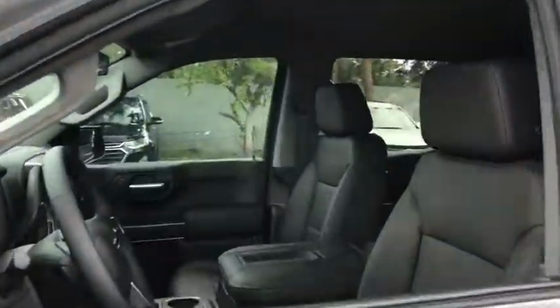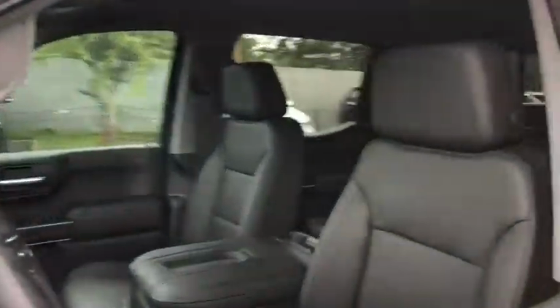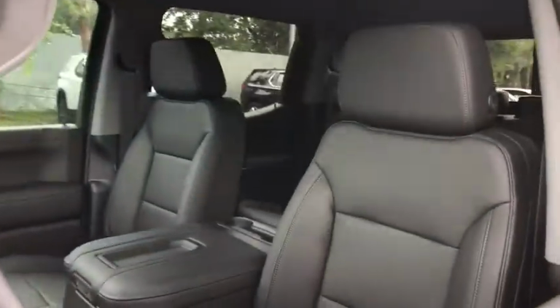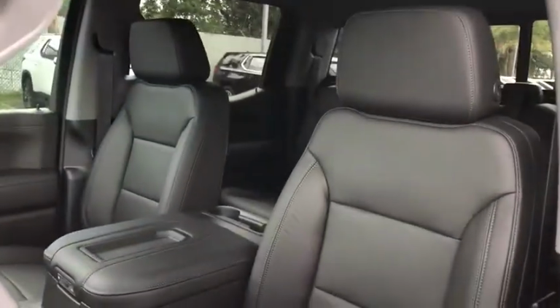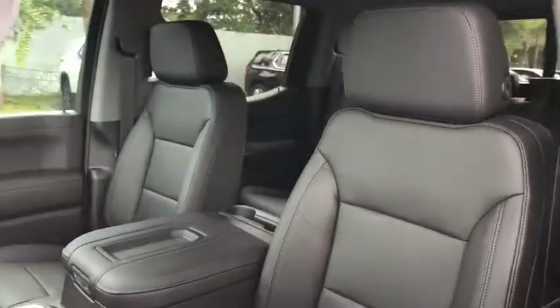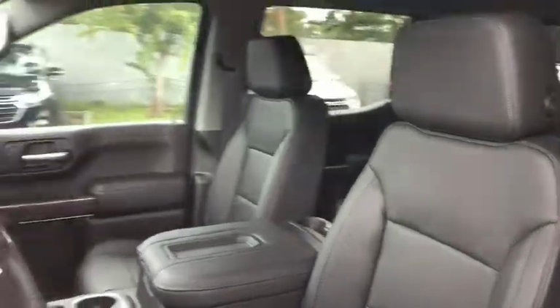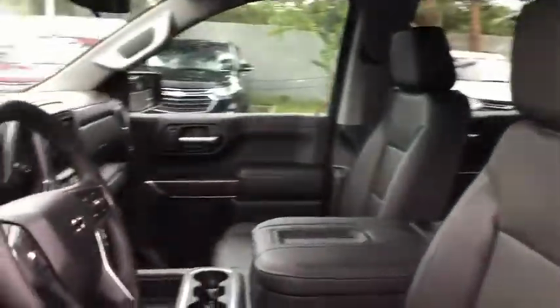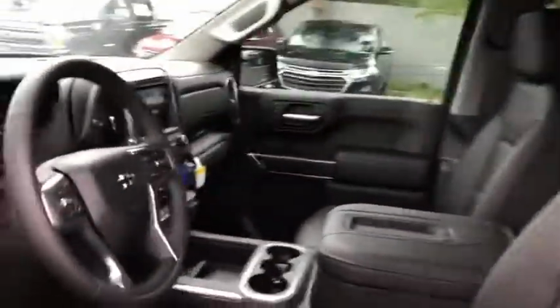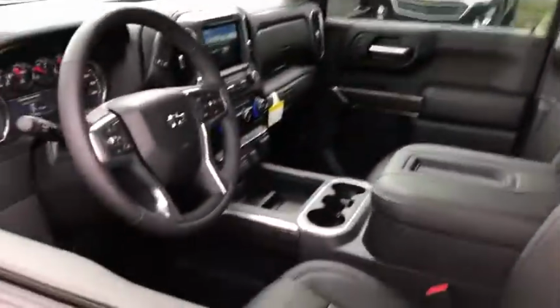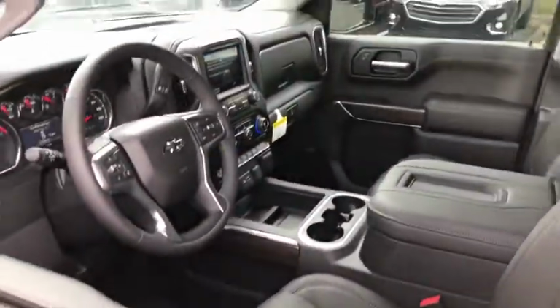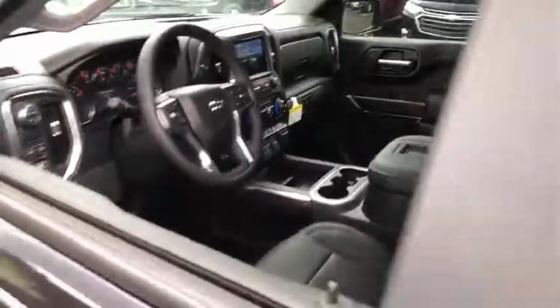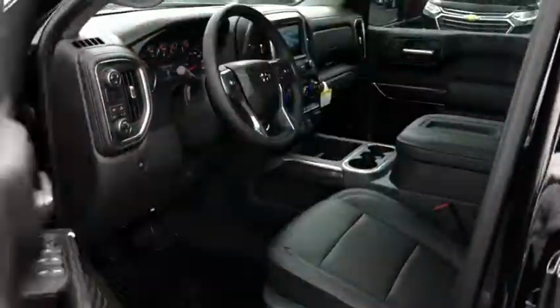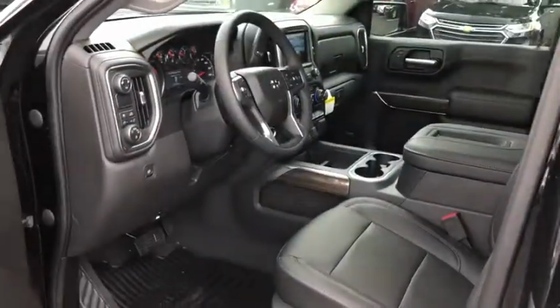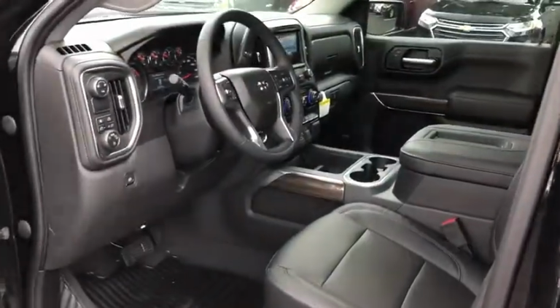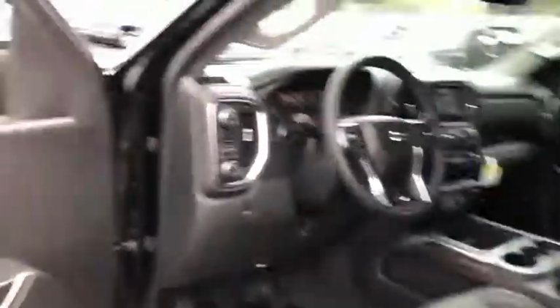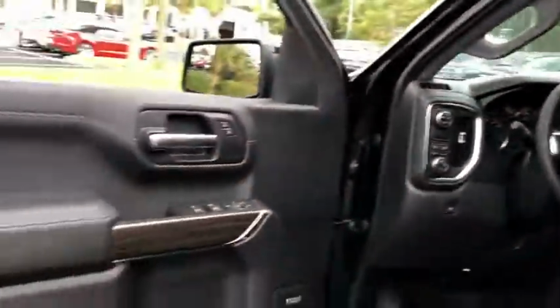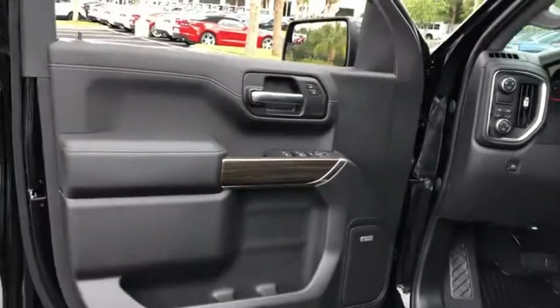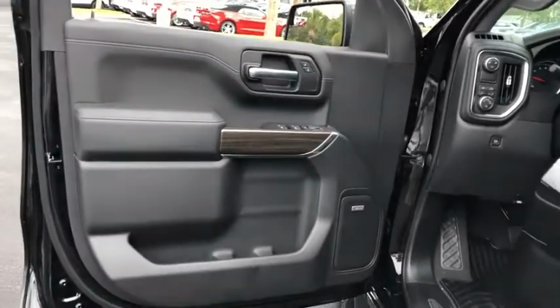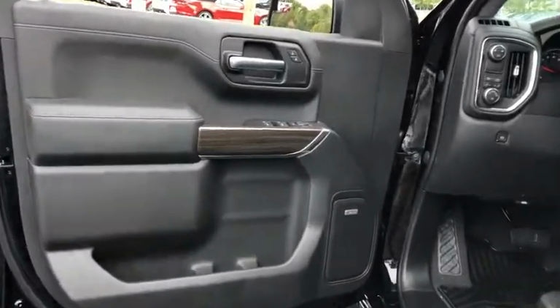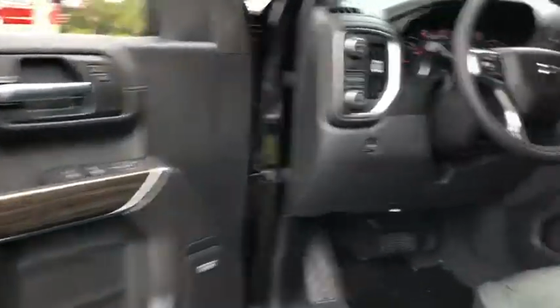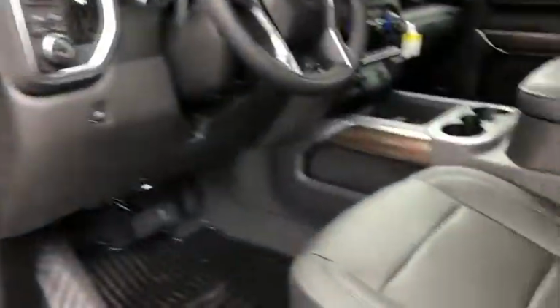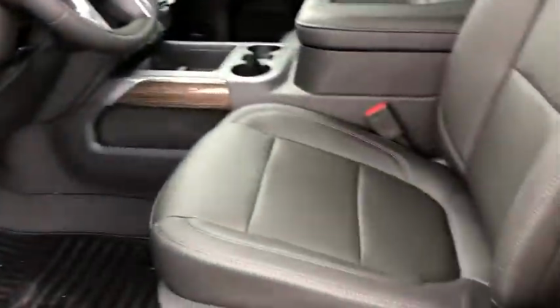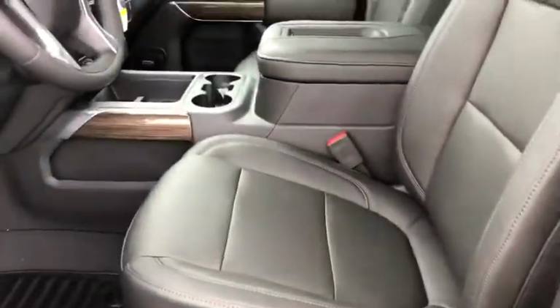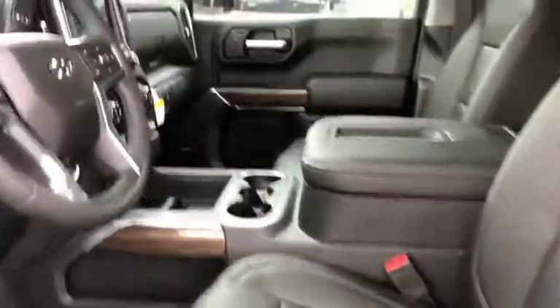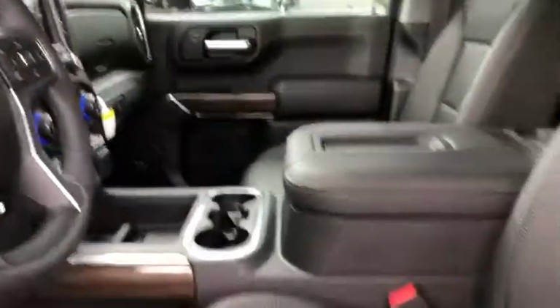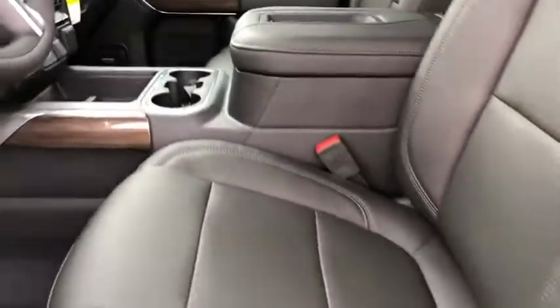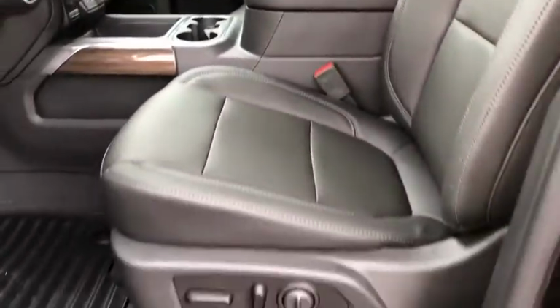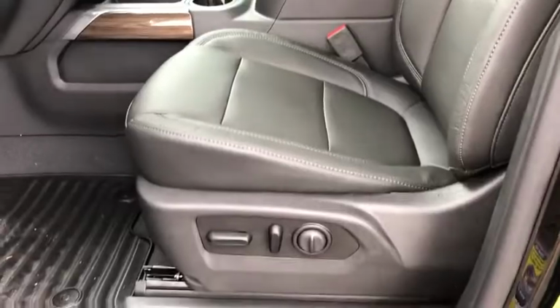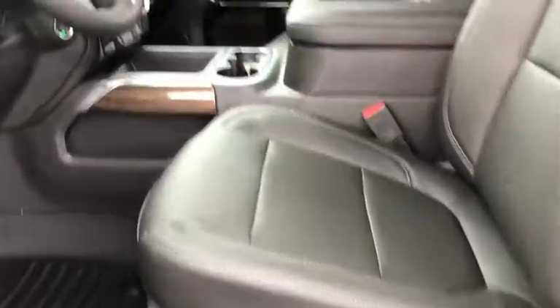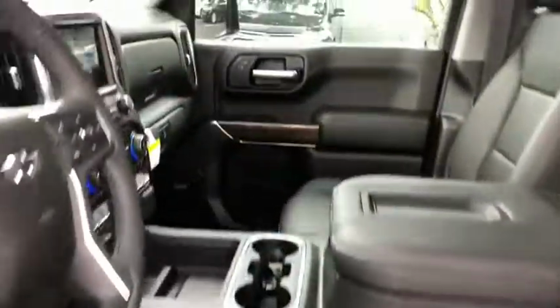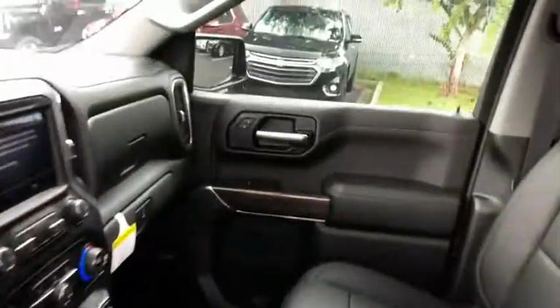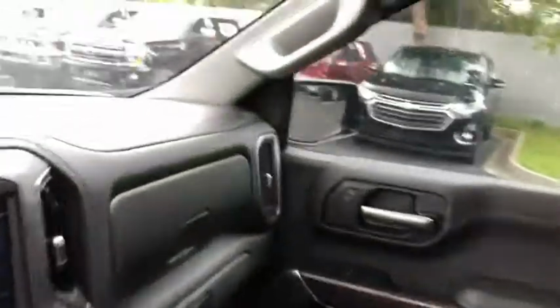This vehicle has less than 100 miles. Here are some of this vehicle's great options: traction control, steering wheel audio controls, remote engine start, dual airbags, leather-wrapped steering wheel, power steering, alloy wheels, floor mats.